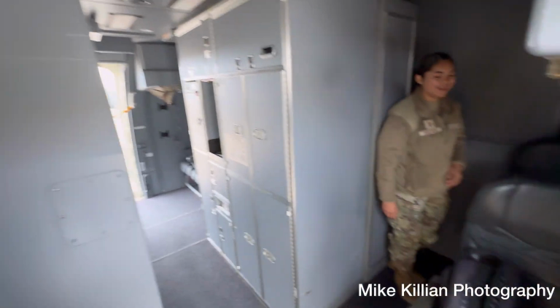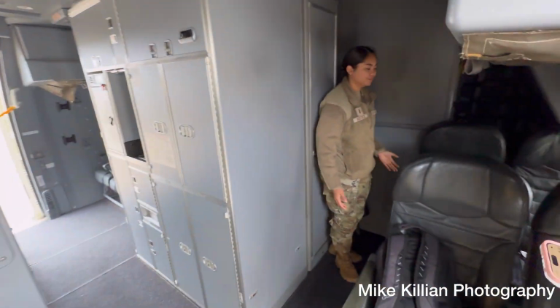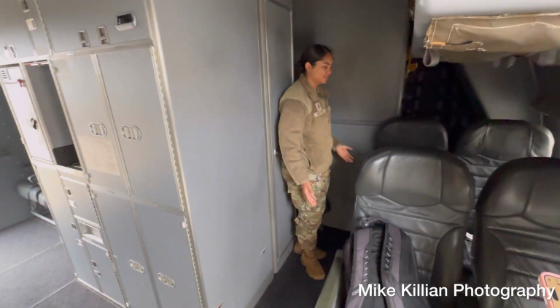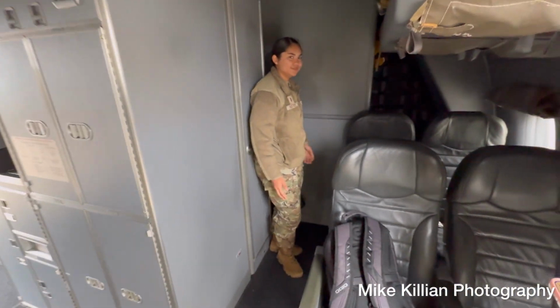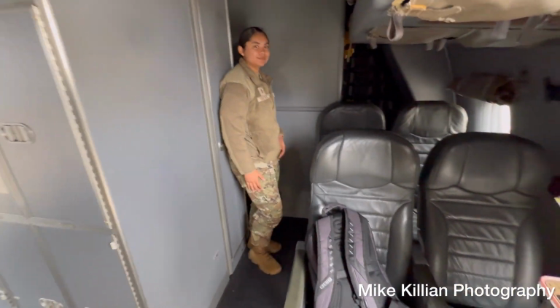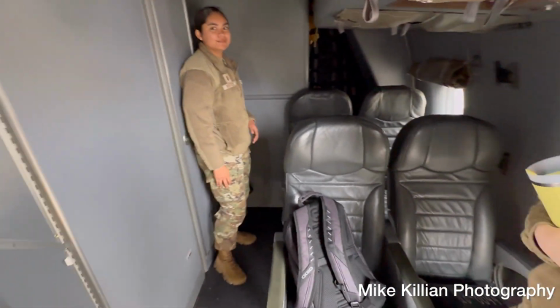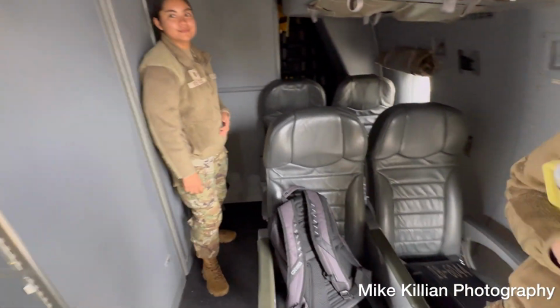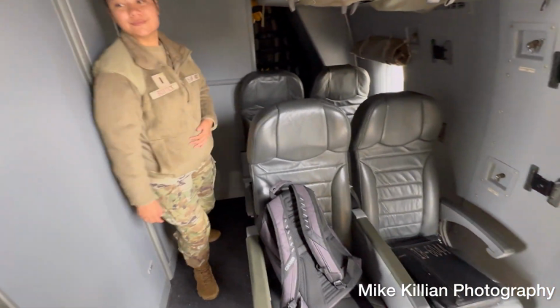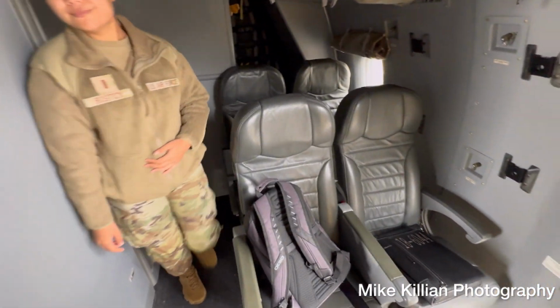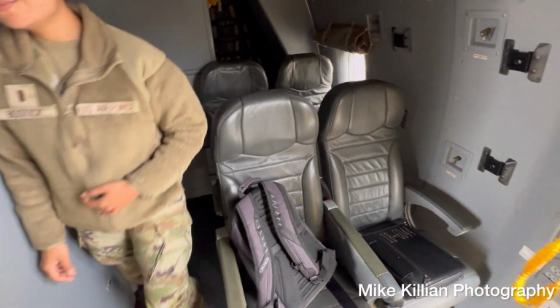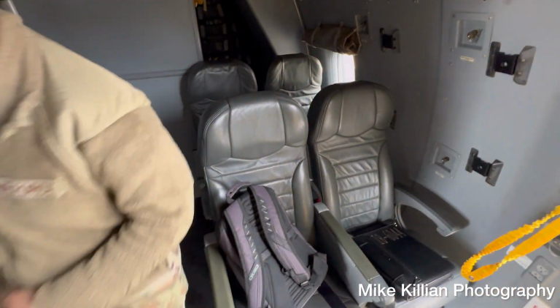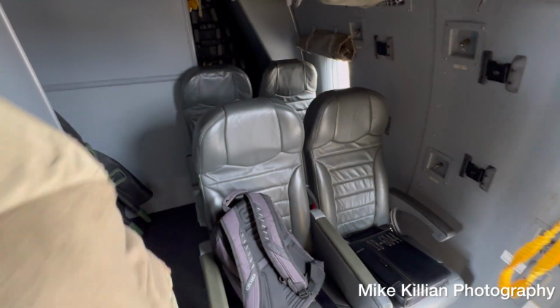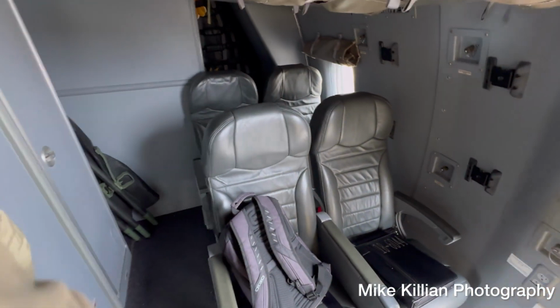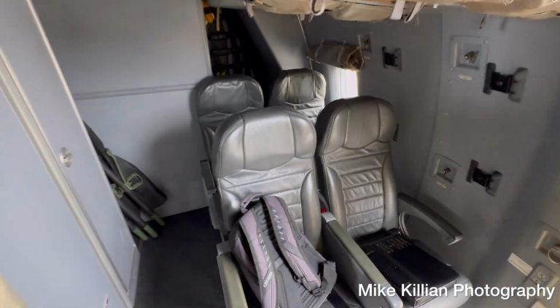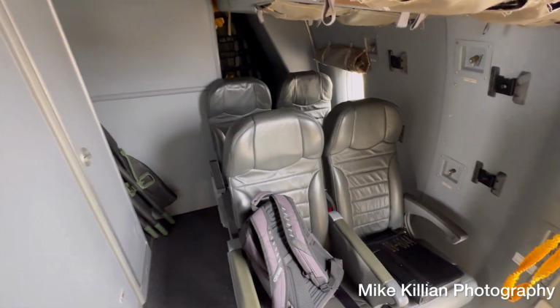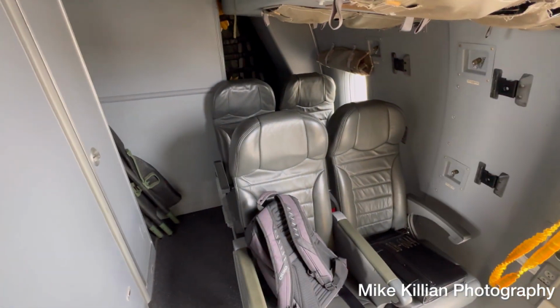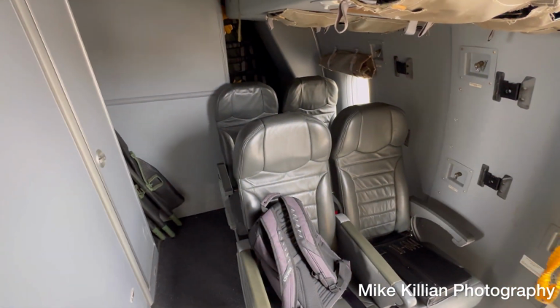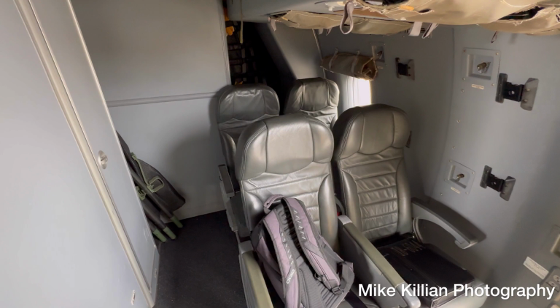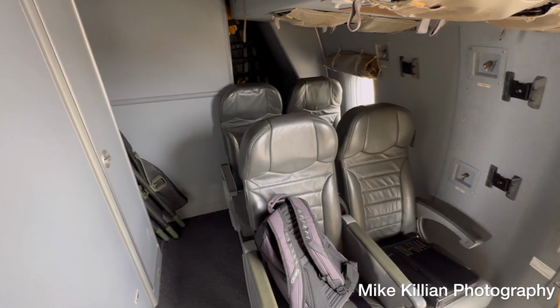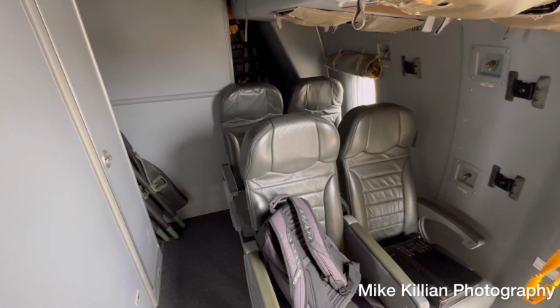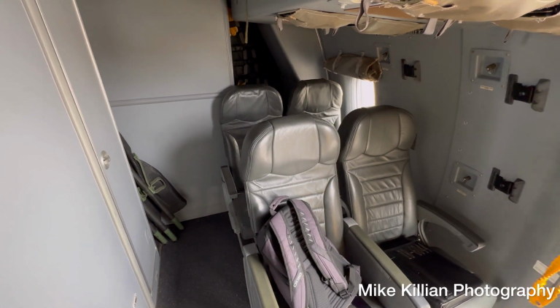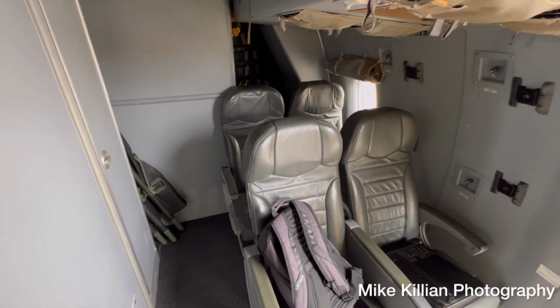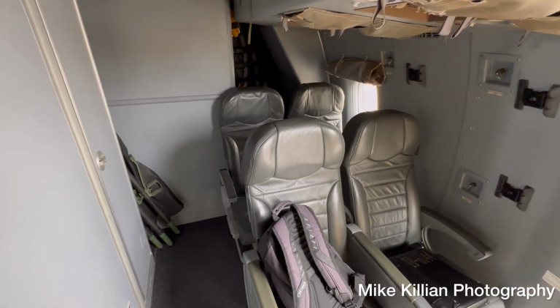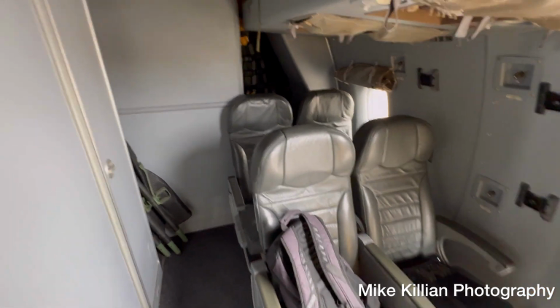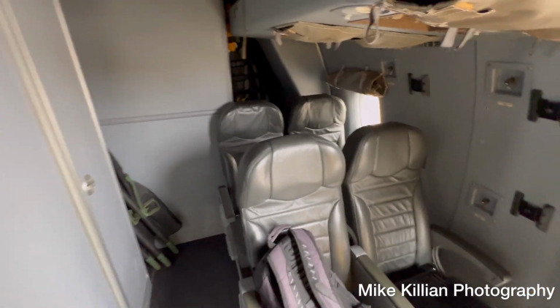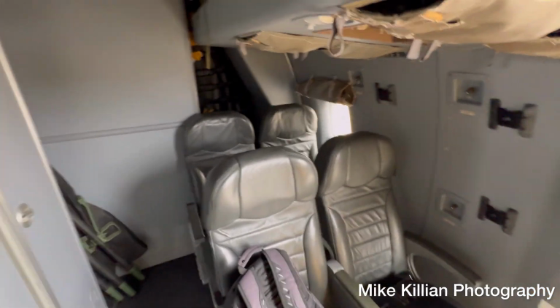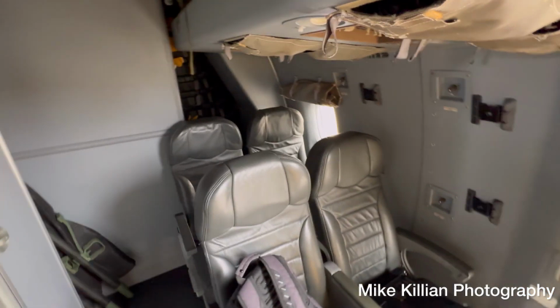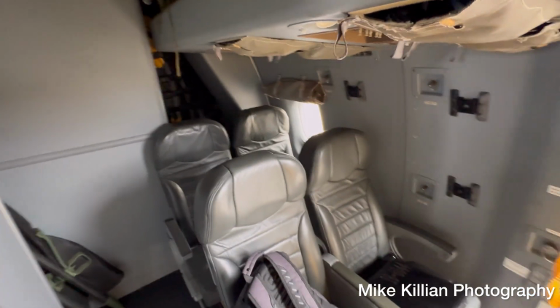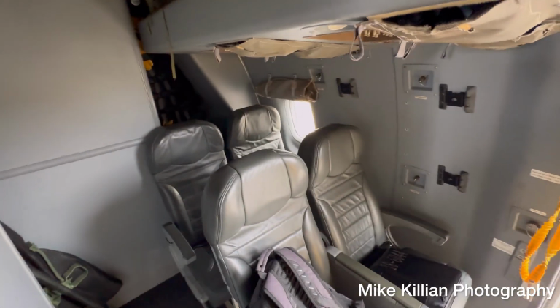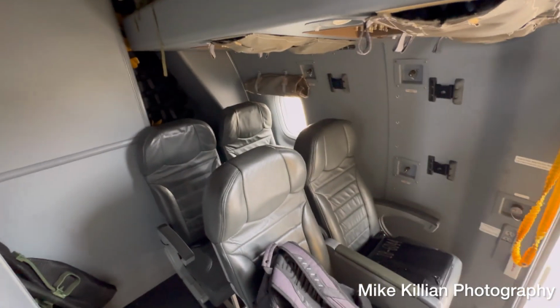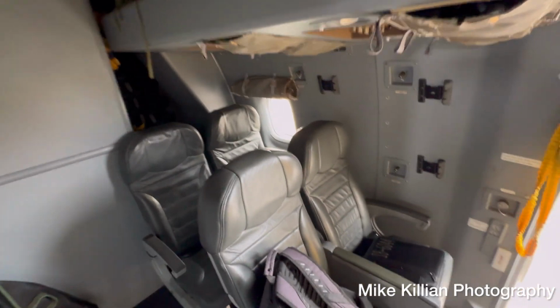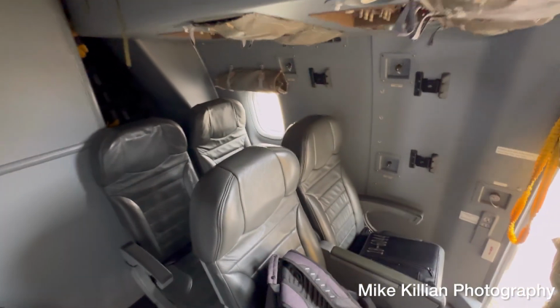Moving back, there are more crew seats where we can bring a limited number of passengers or mission-essential personnel — like our ground crew, maintainers, and flying crew chiefs.